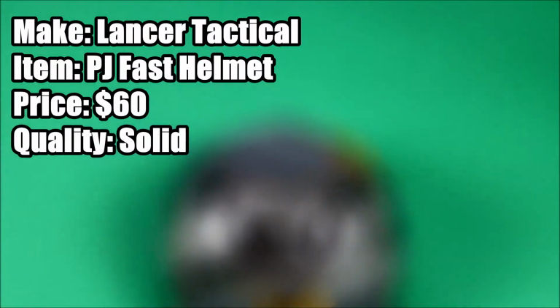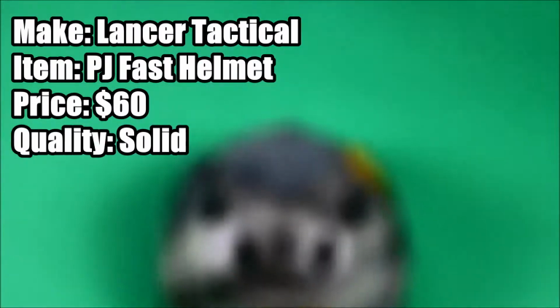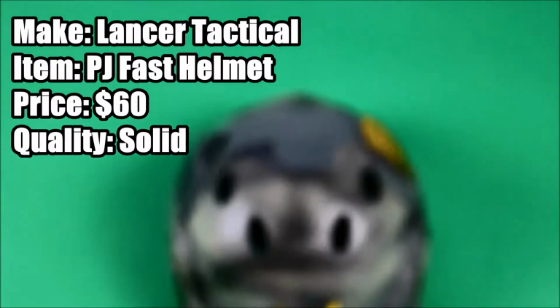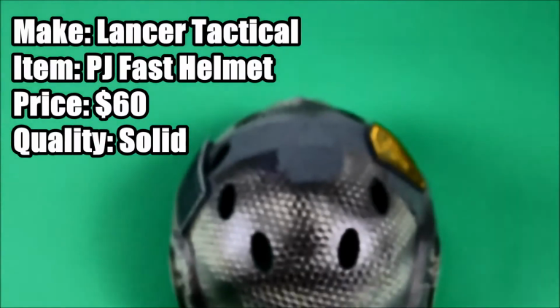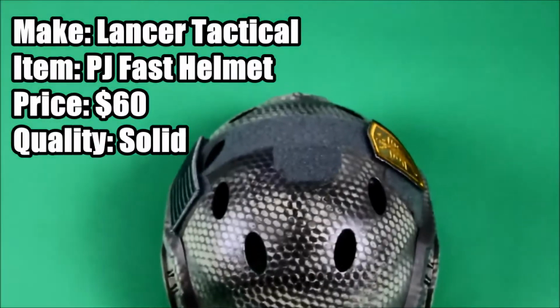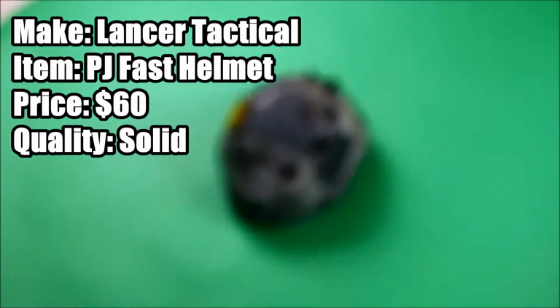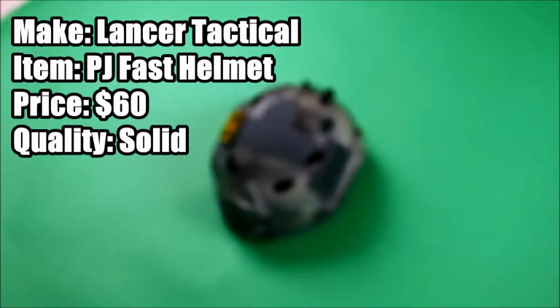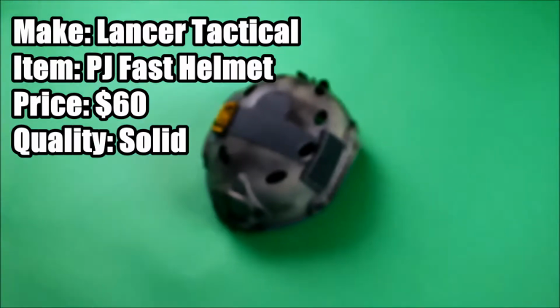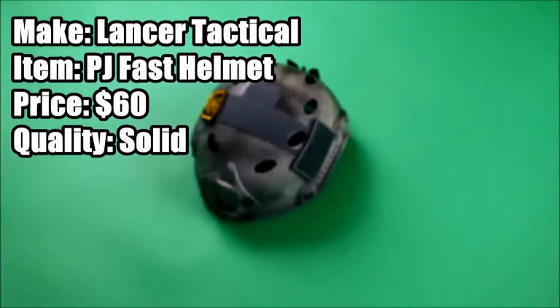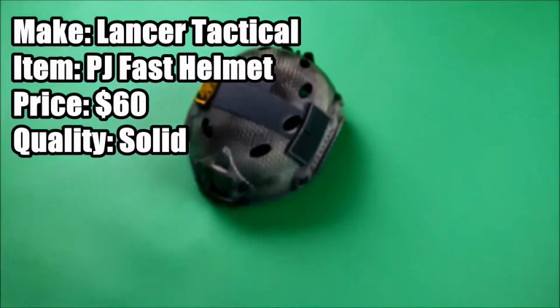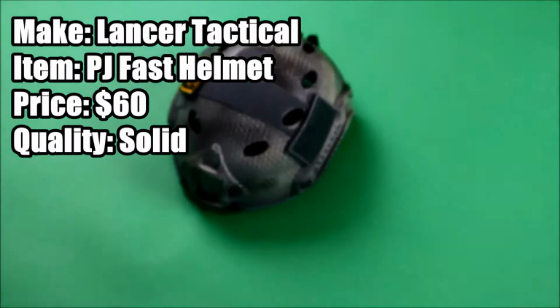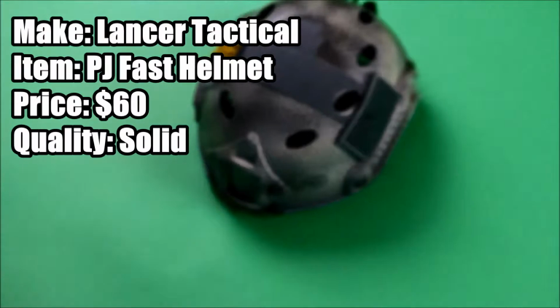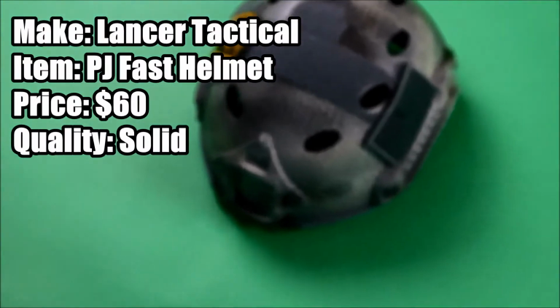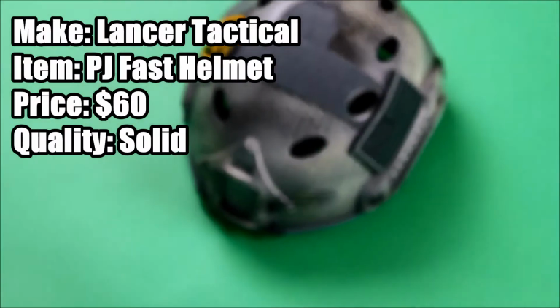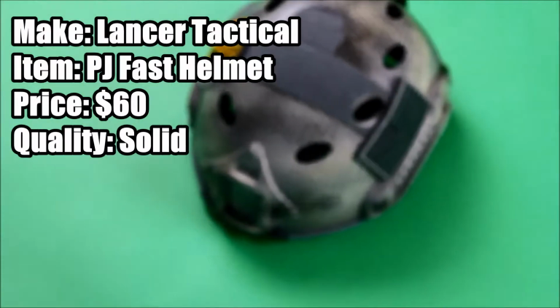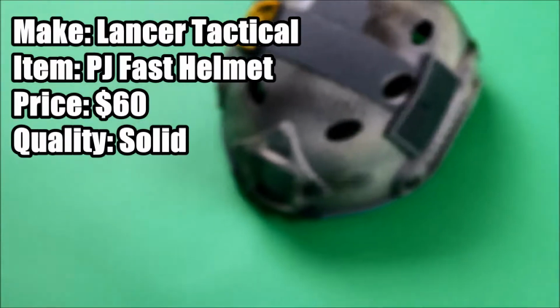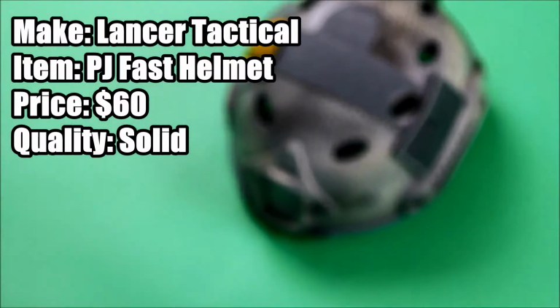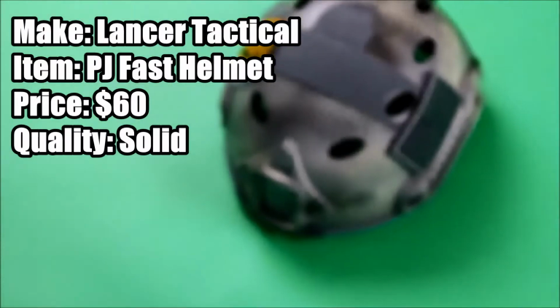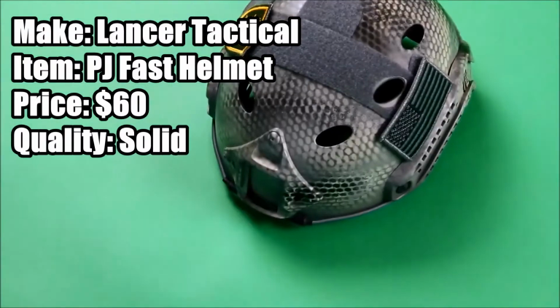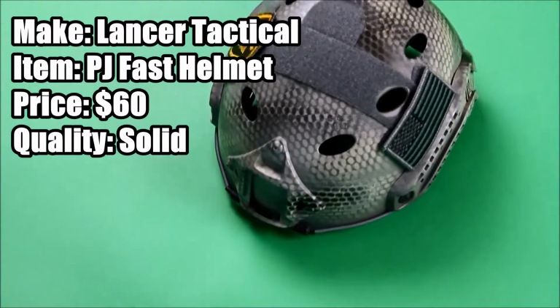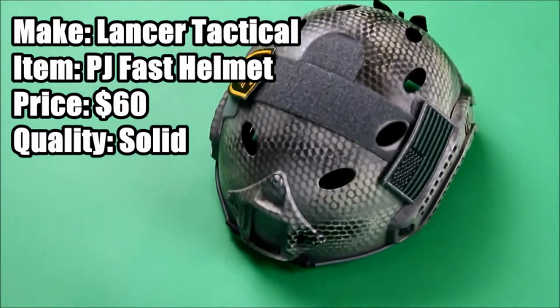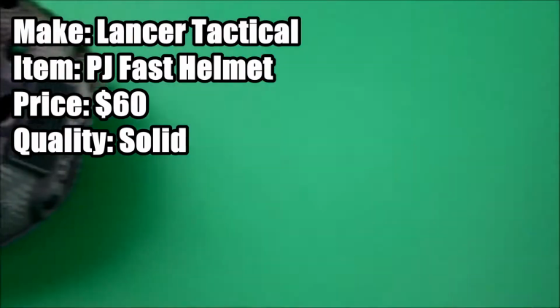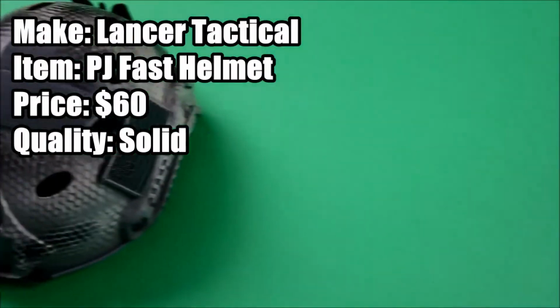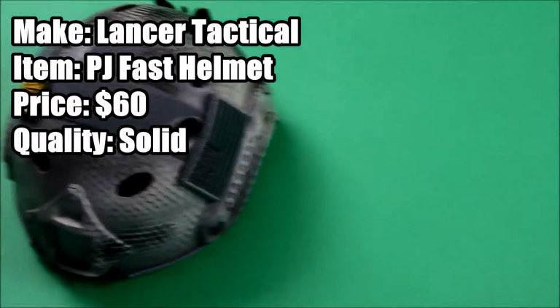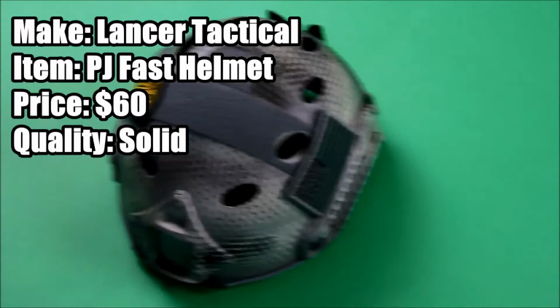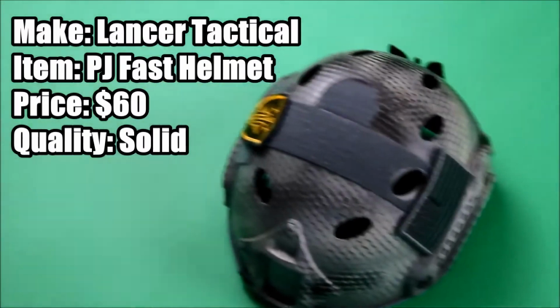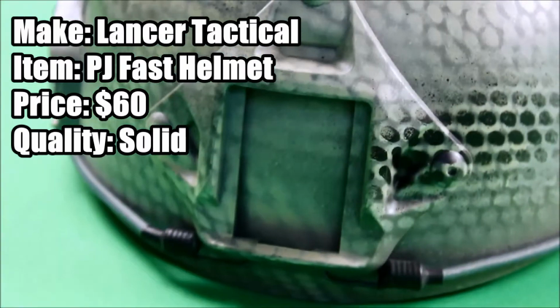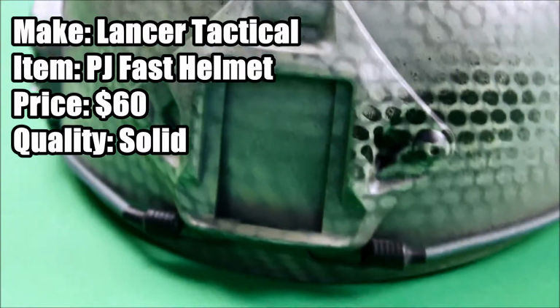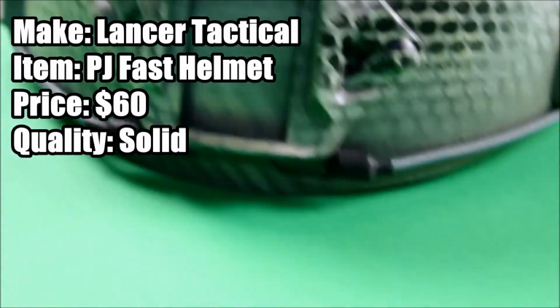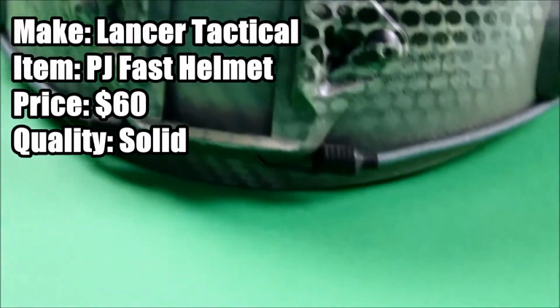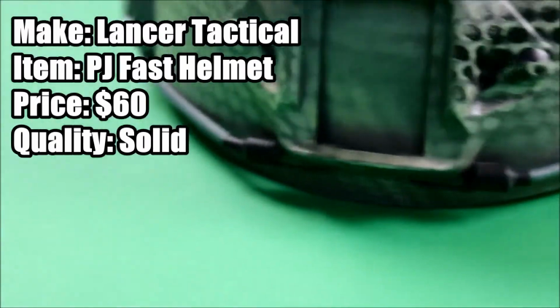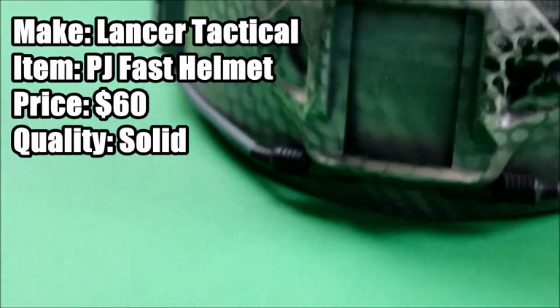It does not come as snakeskin — they come in tan, black, and OD. I got an OD helmet and I snakeskinned it and put the patches on. Those patches are attached to Velcro real estate throughout the whole entire helmet, or on the top of the back.